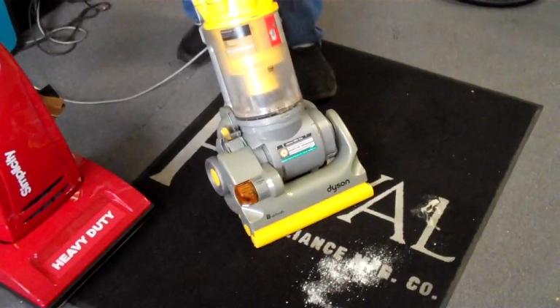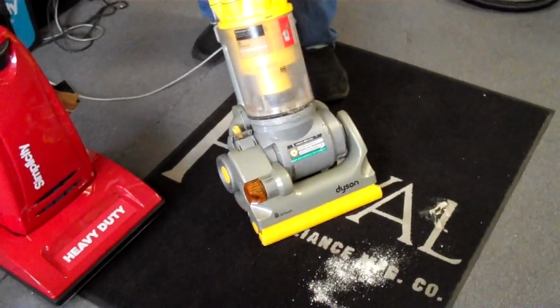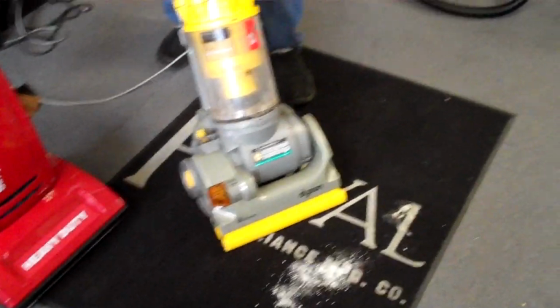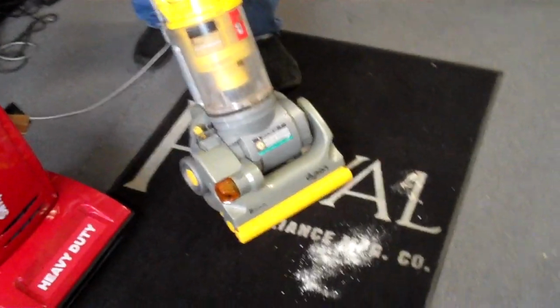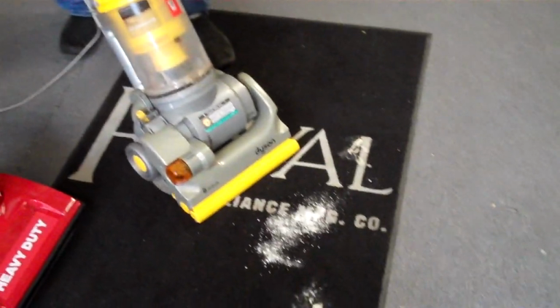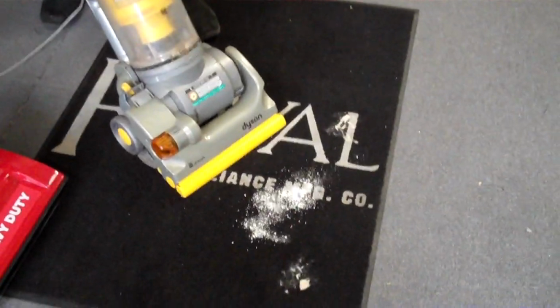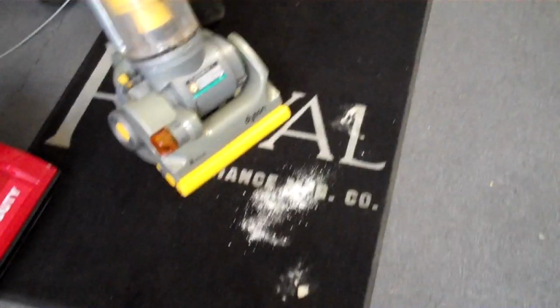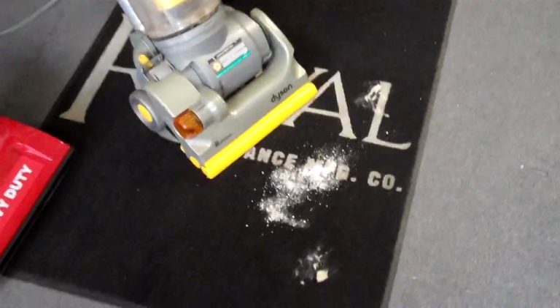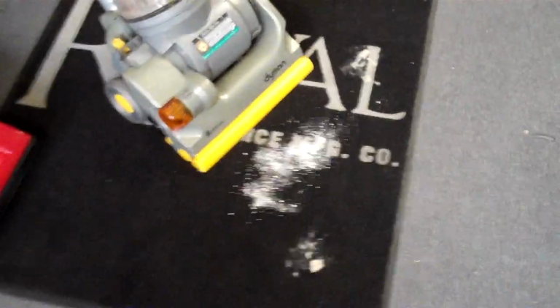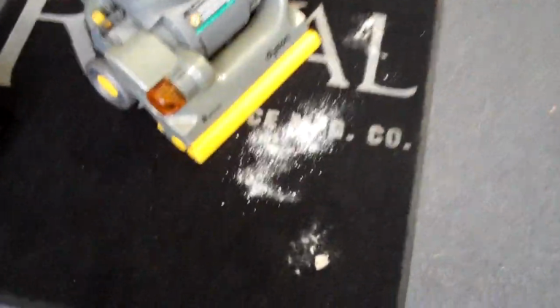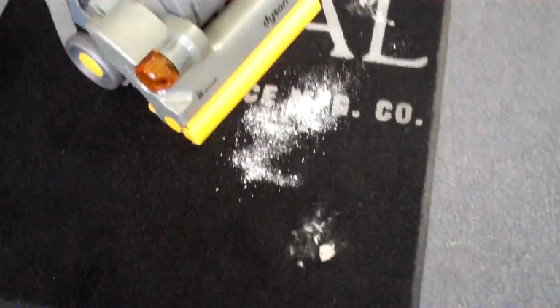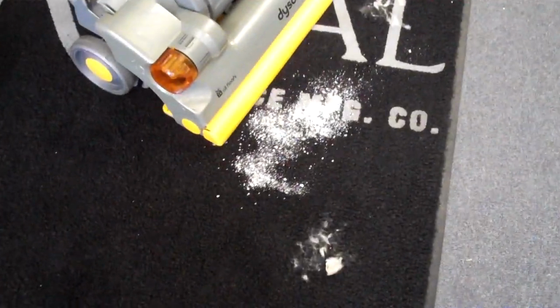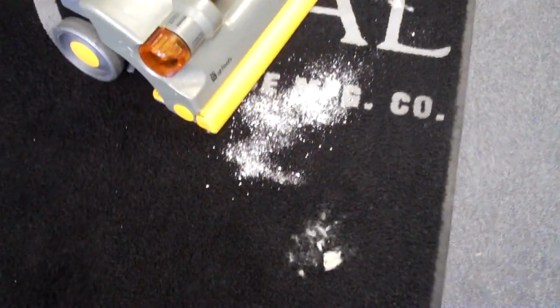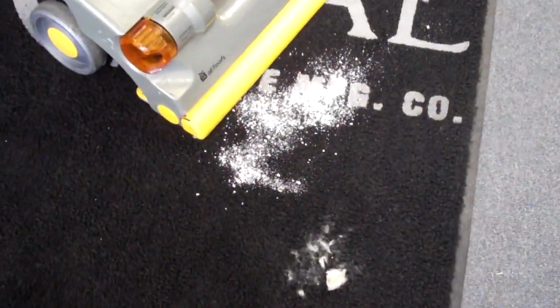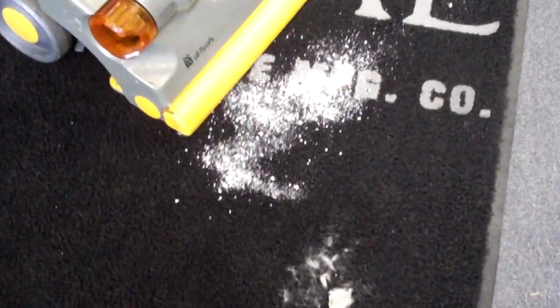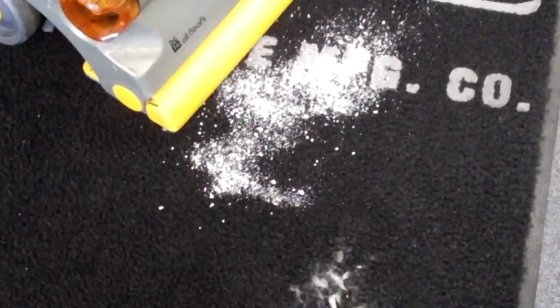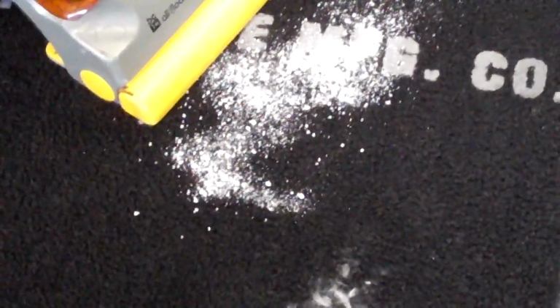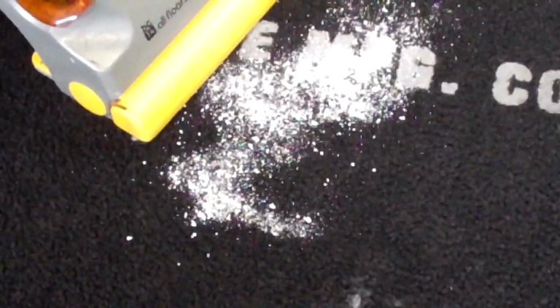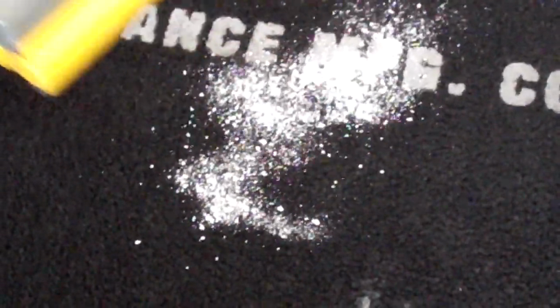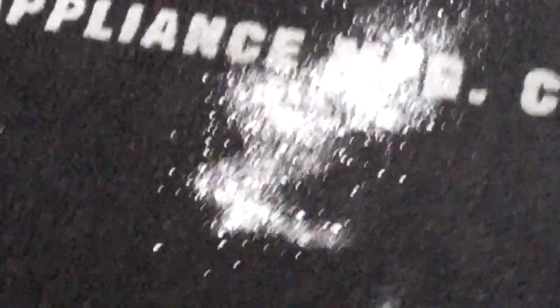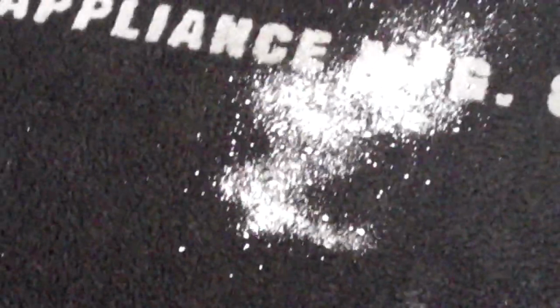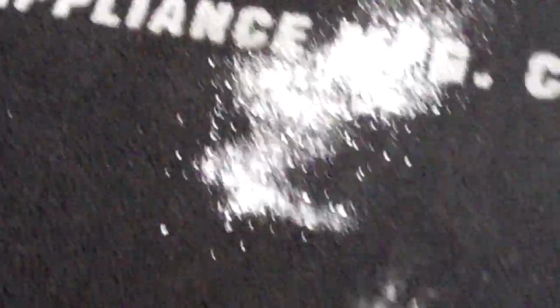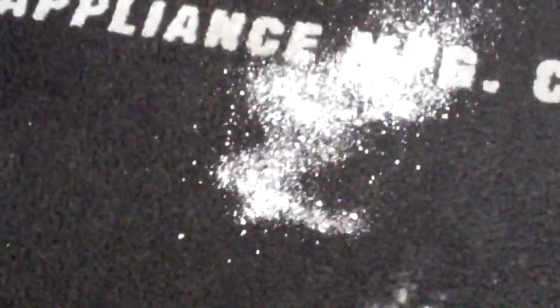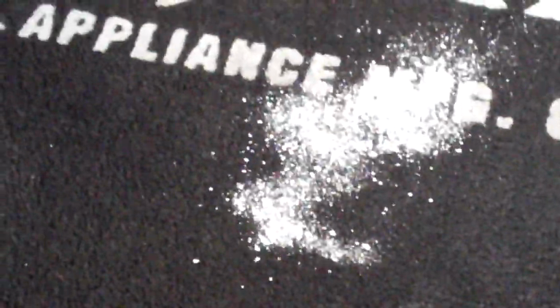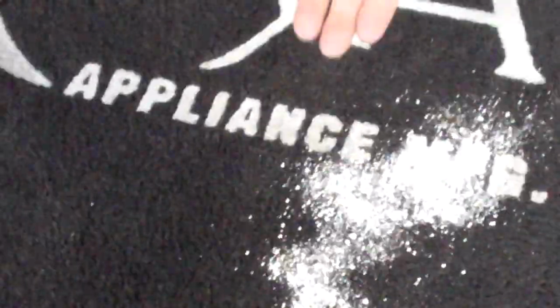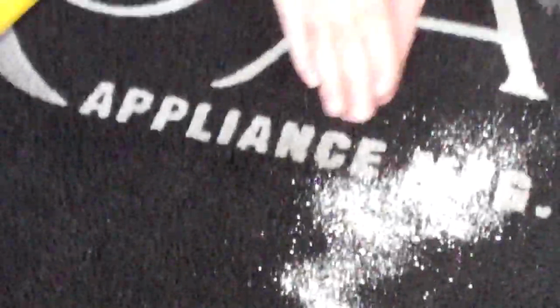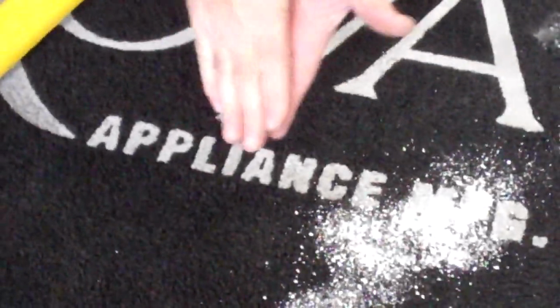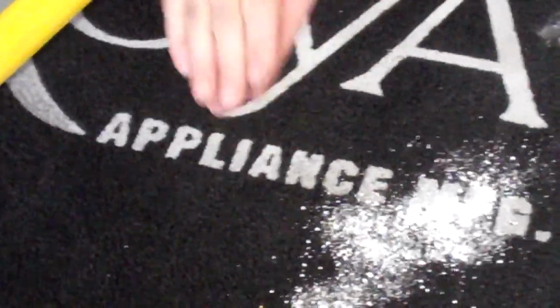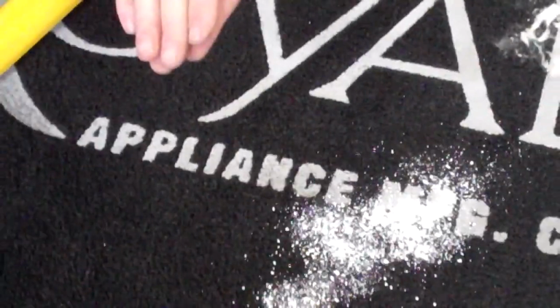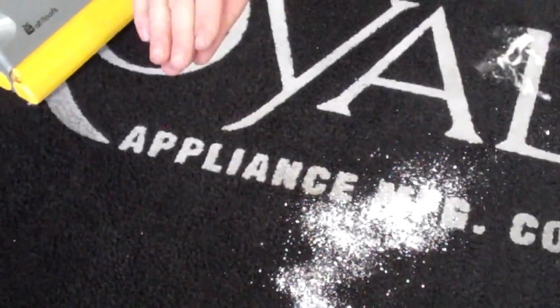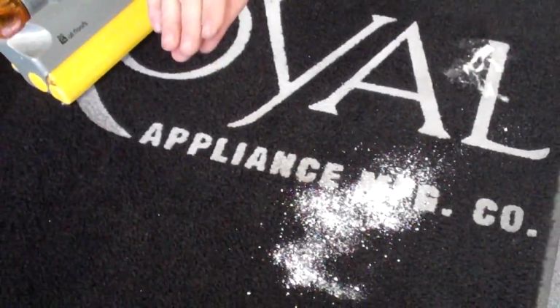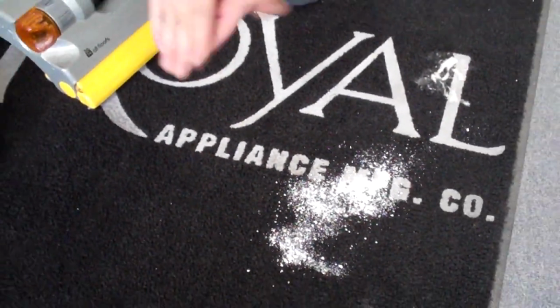Any vacuum can pick this up, but when I turn the vacuum on and get really close to the powder you don't see a lot of movement, because the Dyson's principle is pure suction. You've got to be right on top of the dirt a lot of times for it to pick it up.